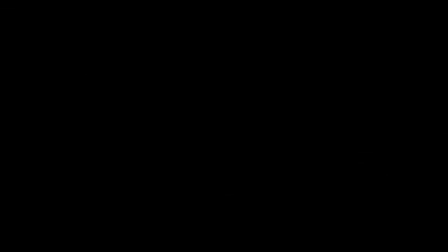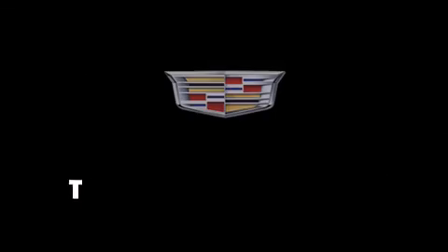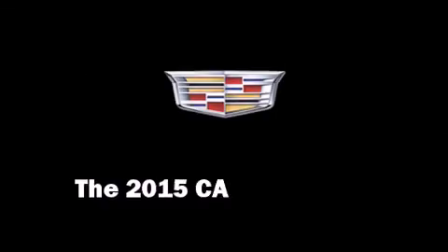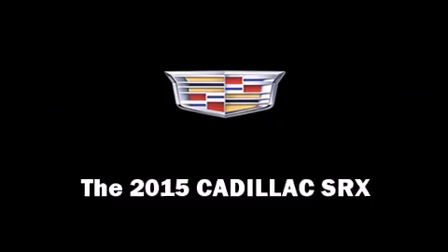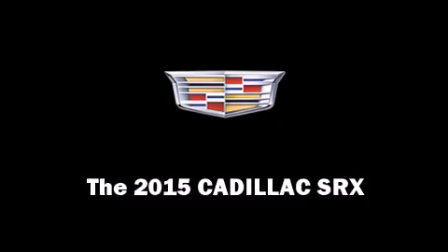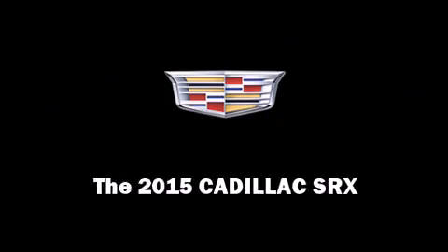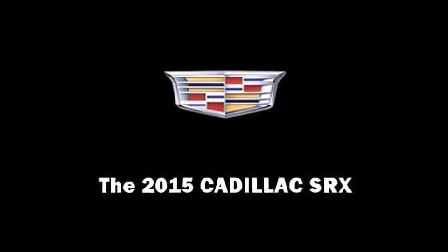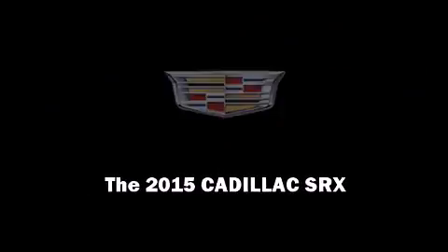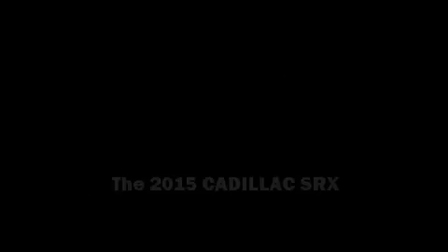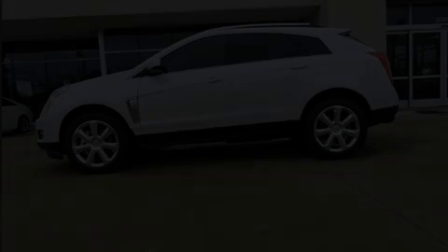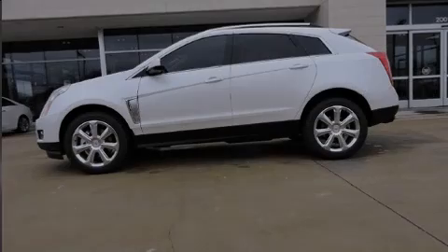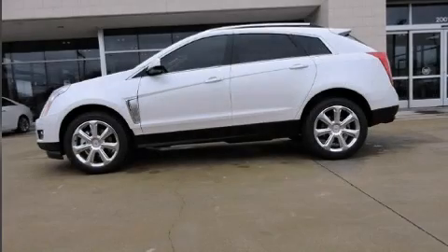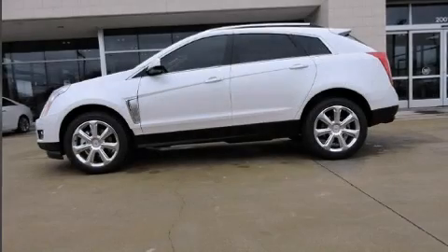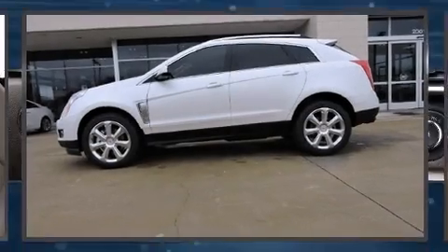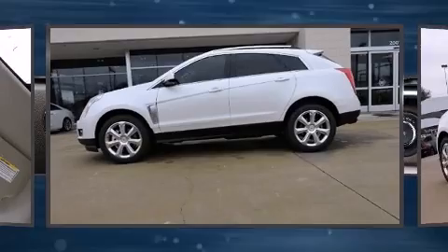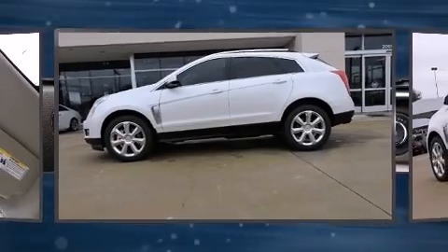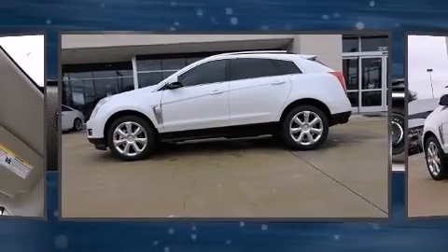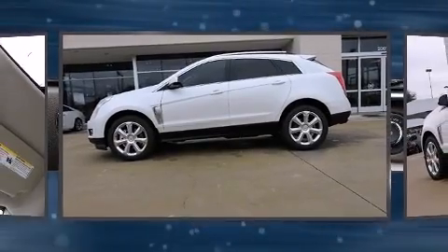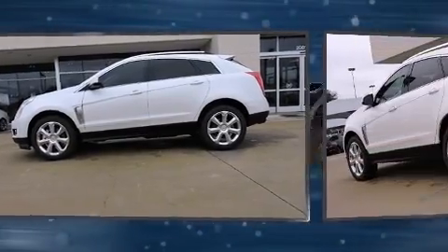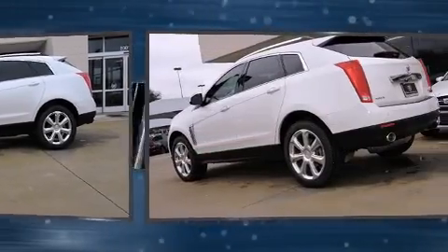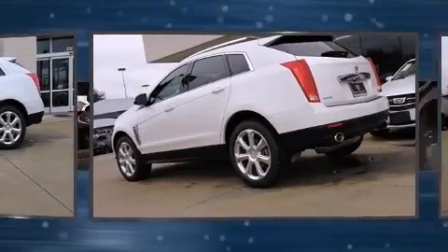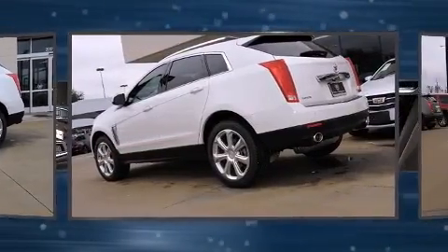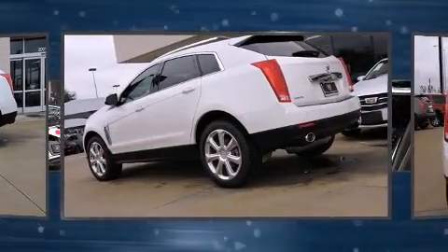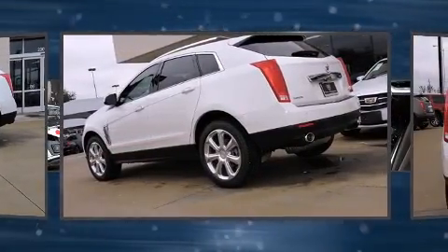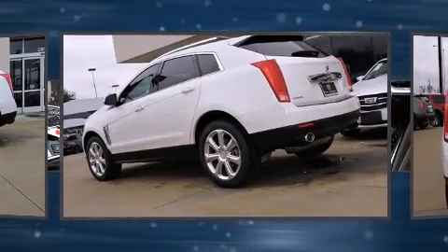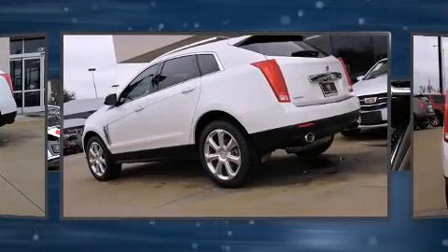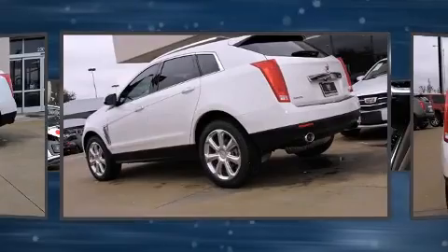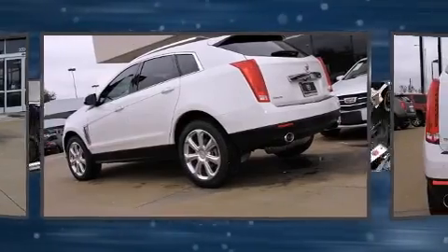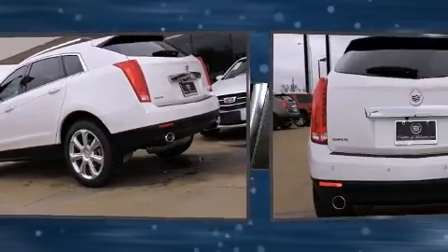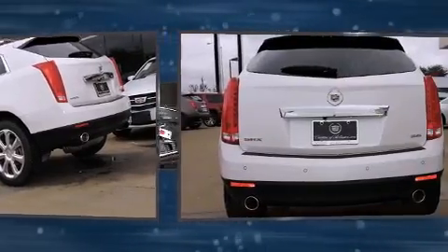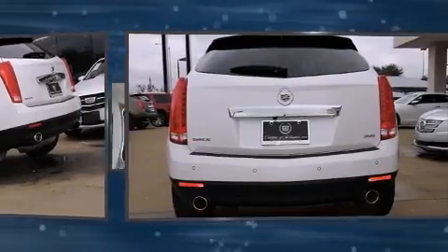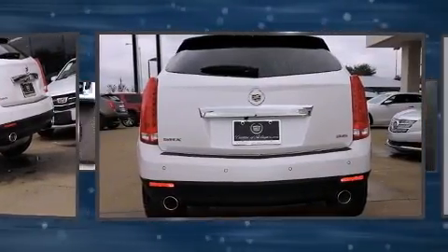The 2015 Cadillac SRX. A 3.6-liter V6 engine pairs with a sophisticated six-speed automatic transmission, providing a smooth and predictable driving experience.